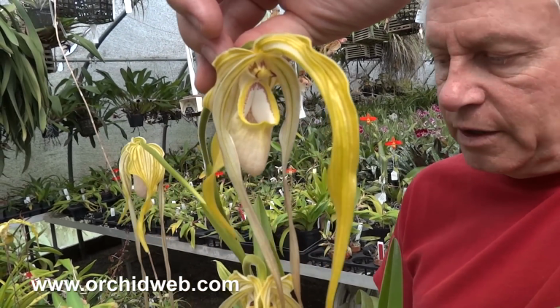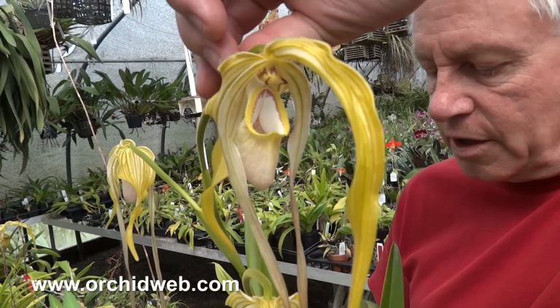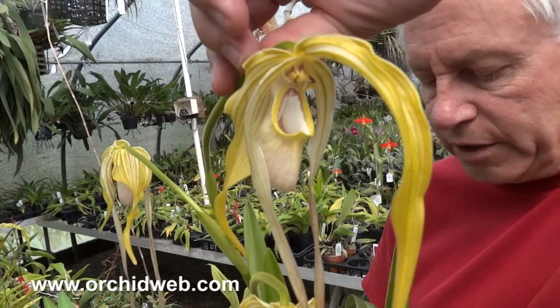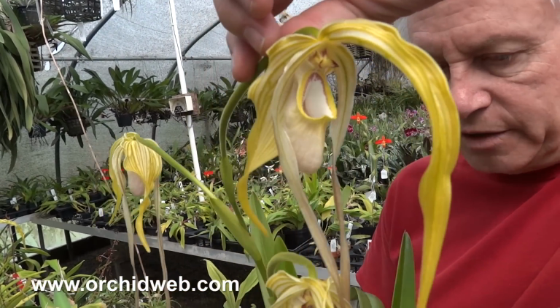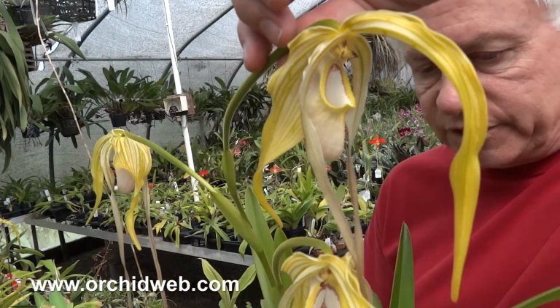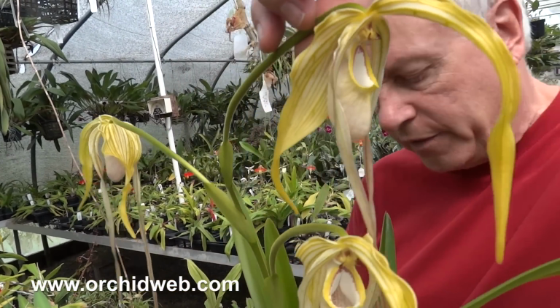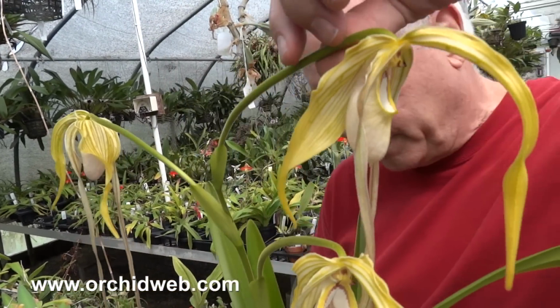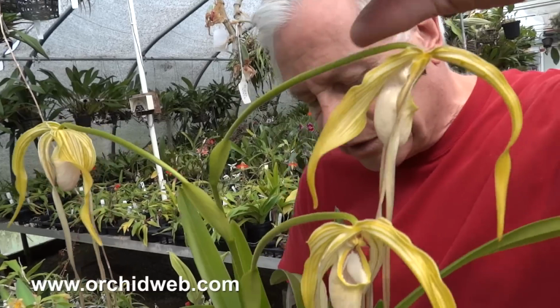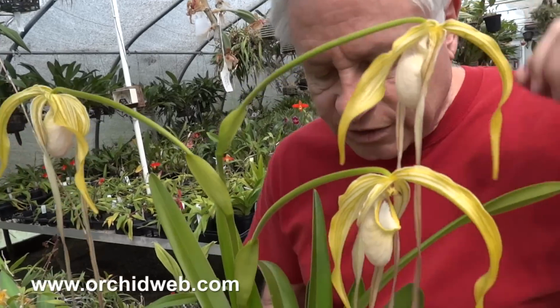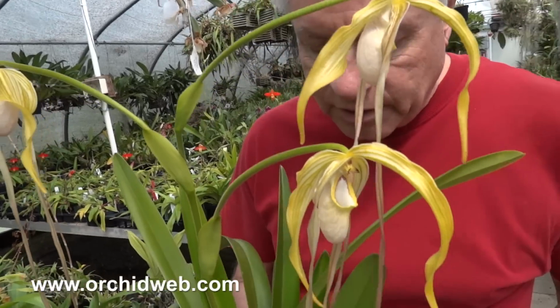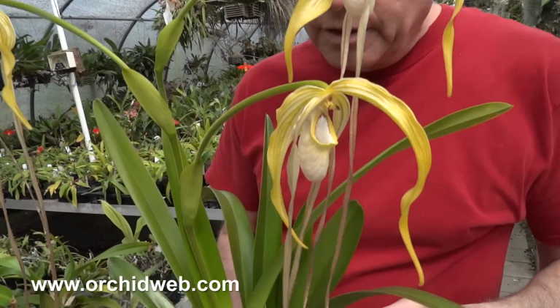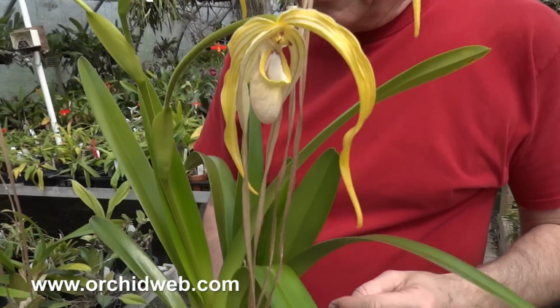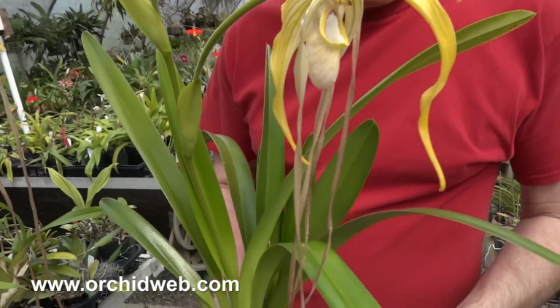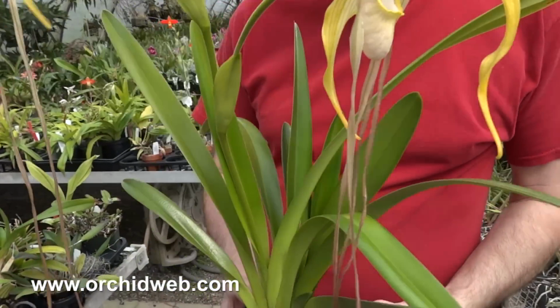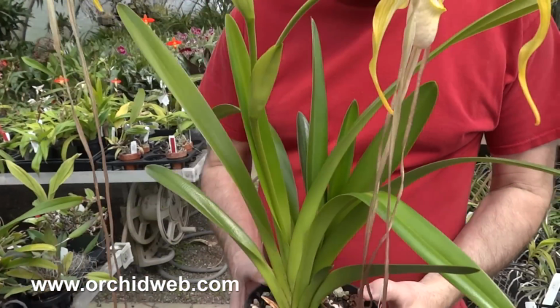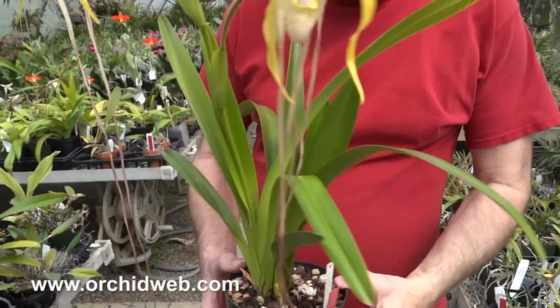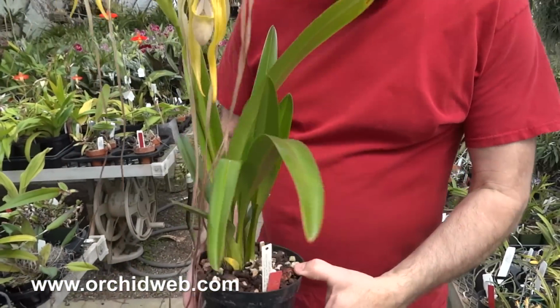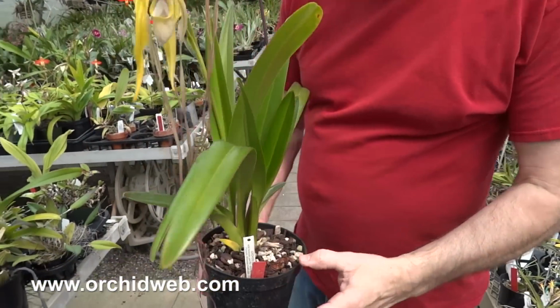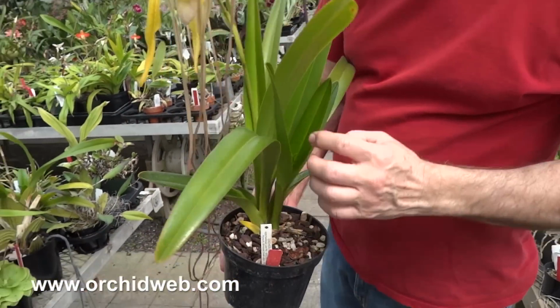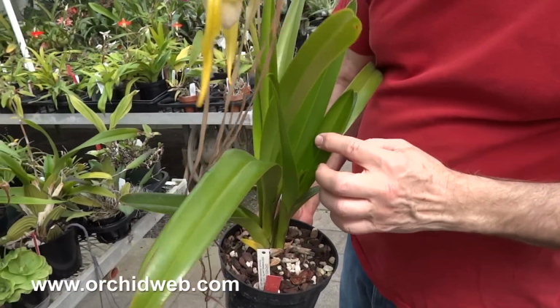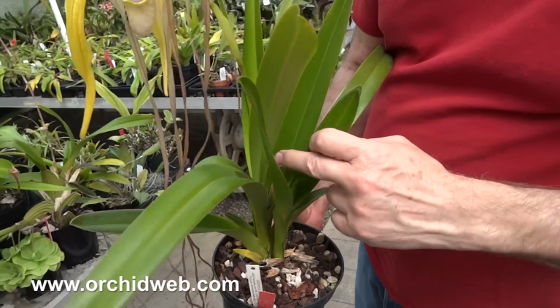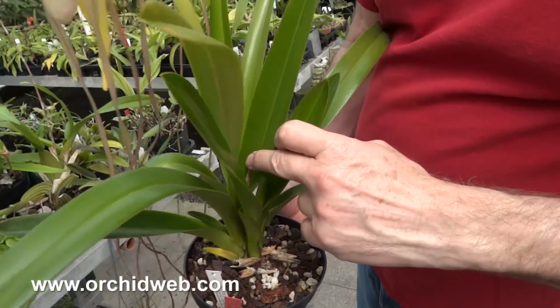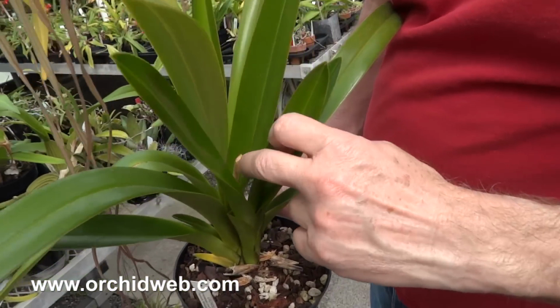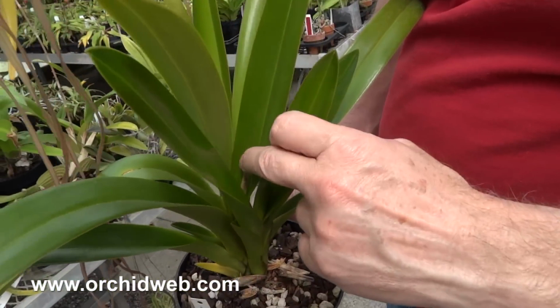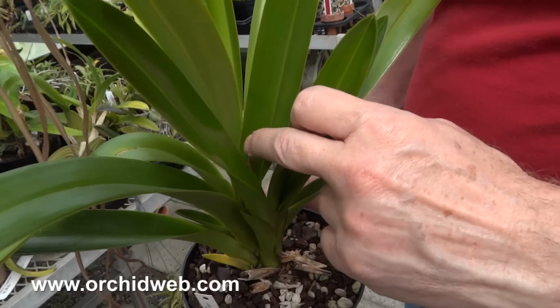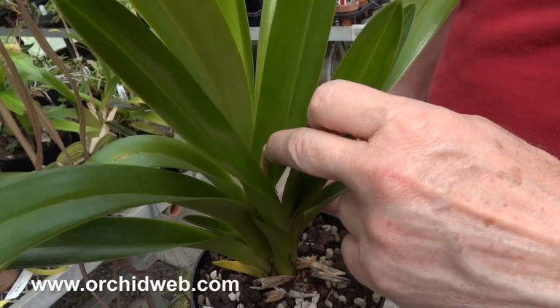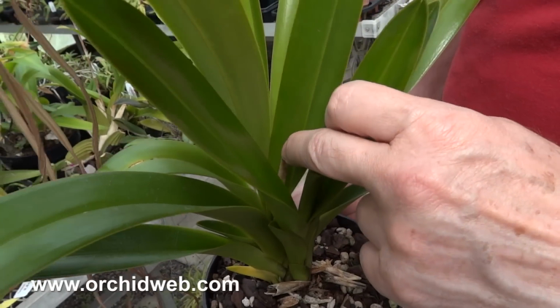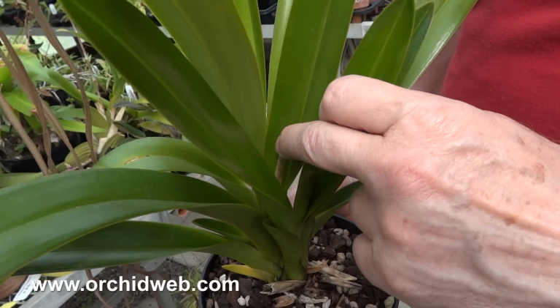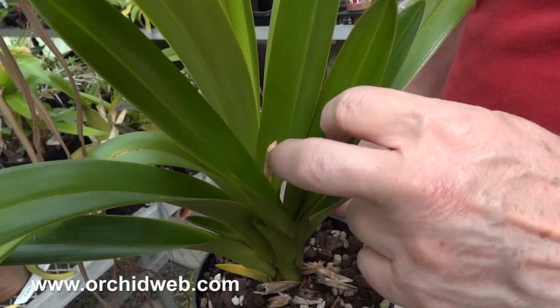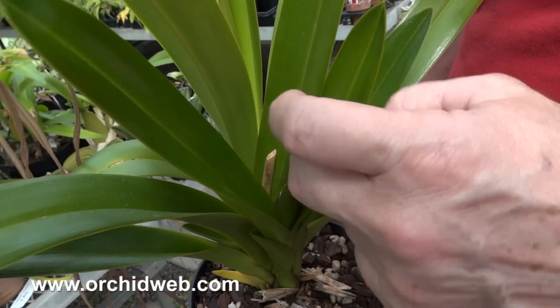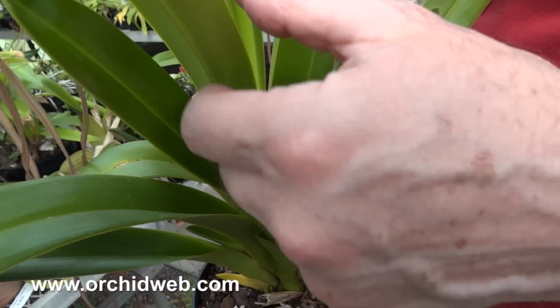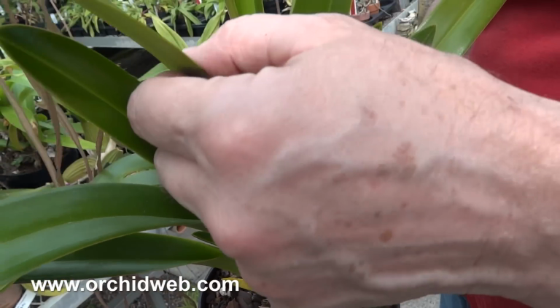The long-petaled frags are some of my favorites and they just really grow well. As you can see, this is the growth that bloomed last year when it was a single-growth plant, and now it has split into two.